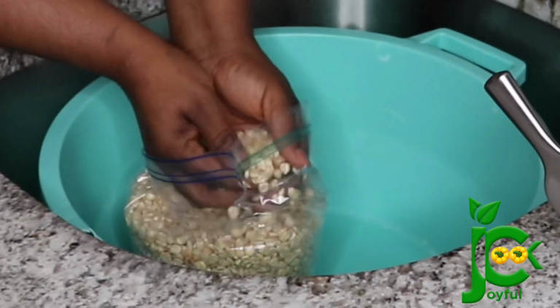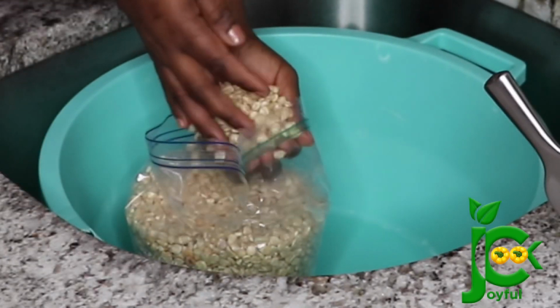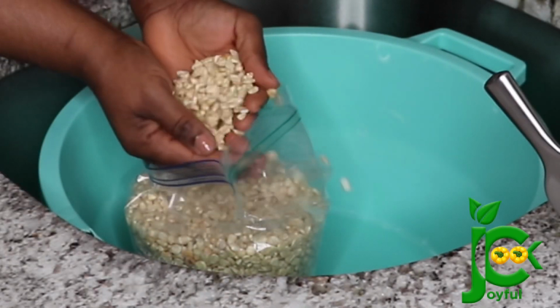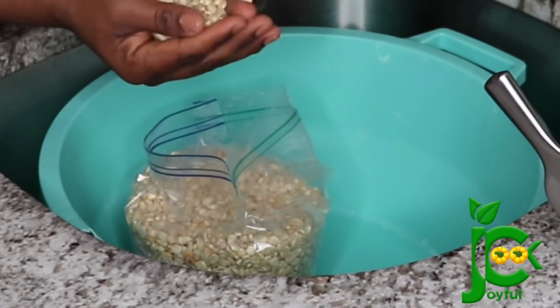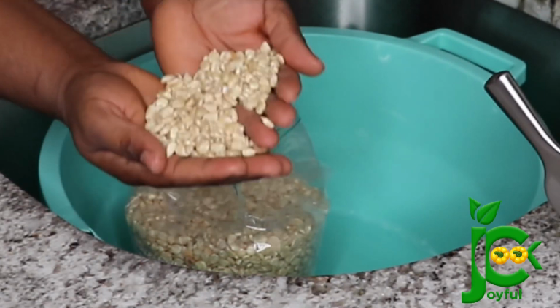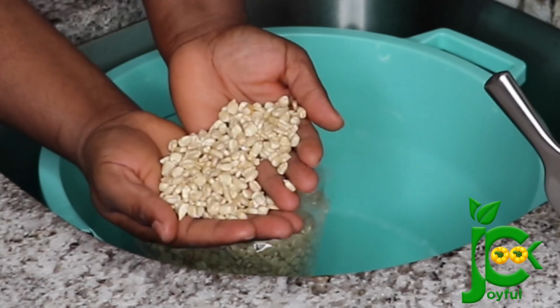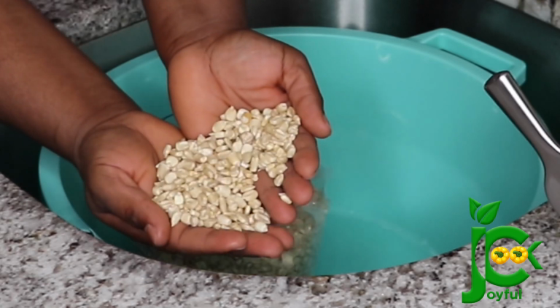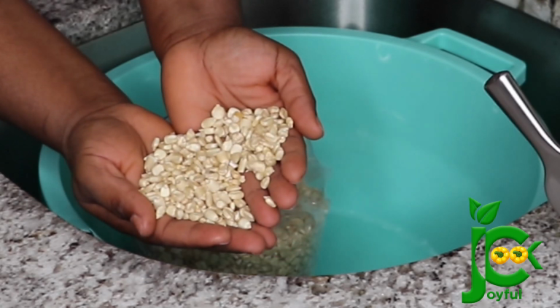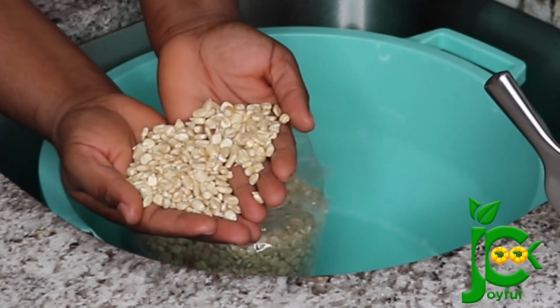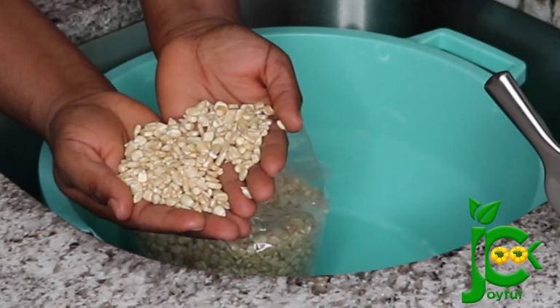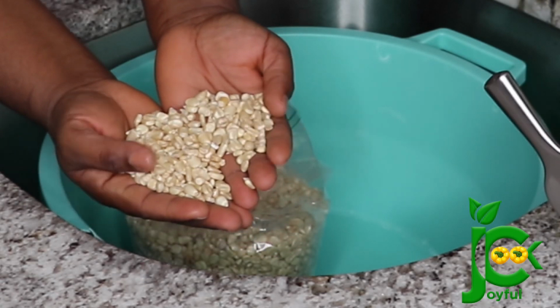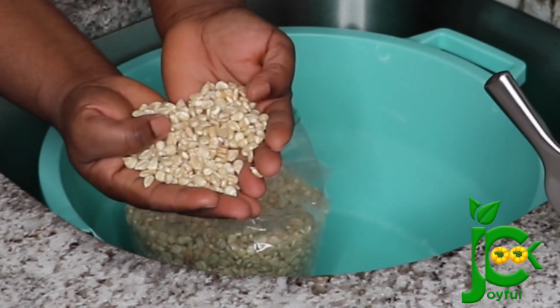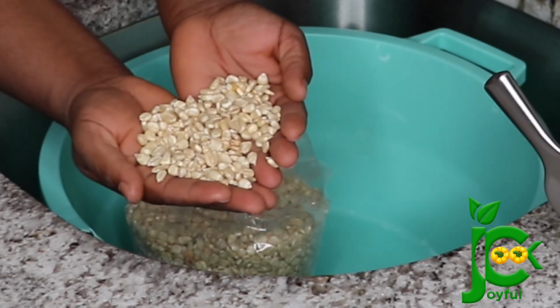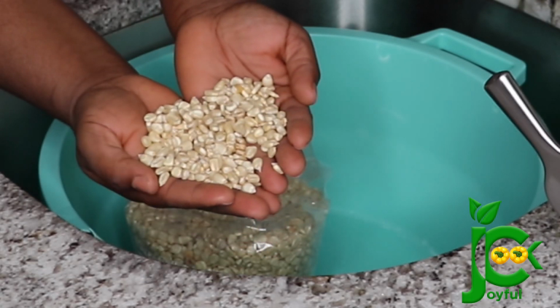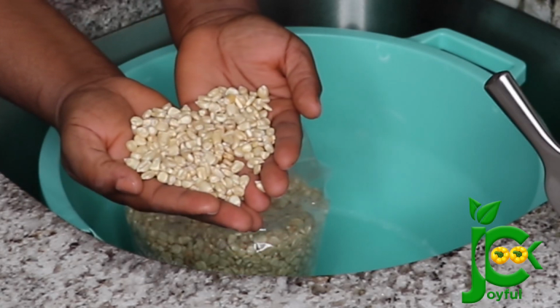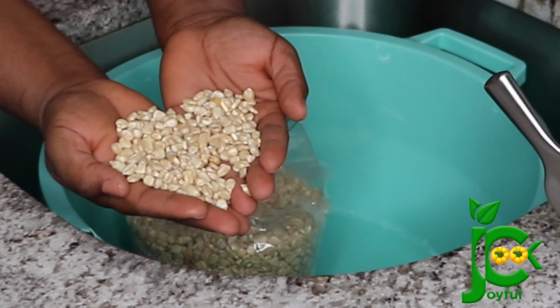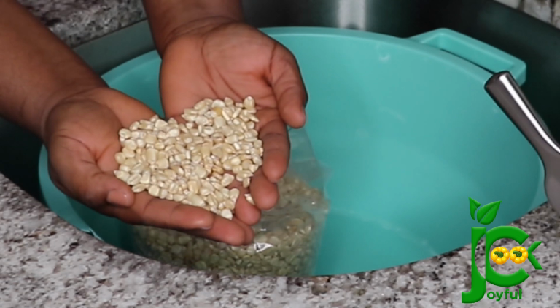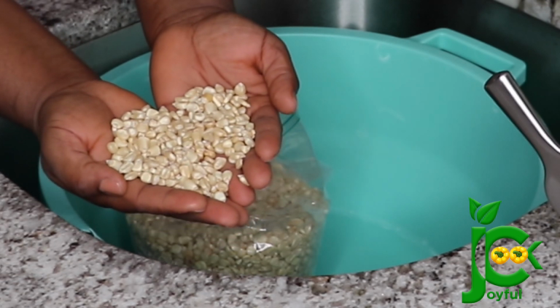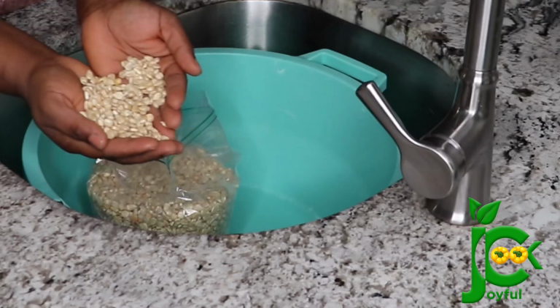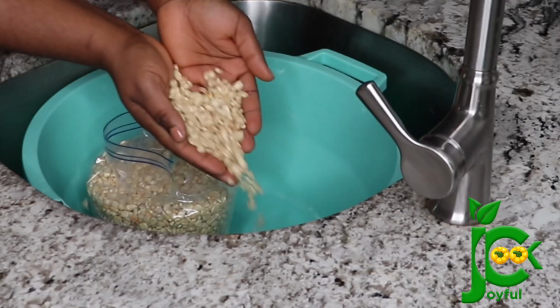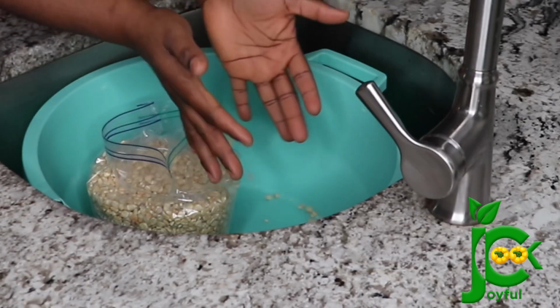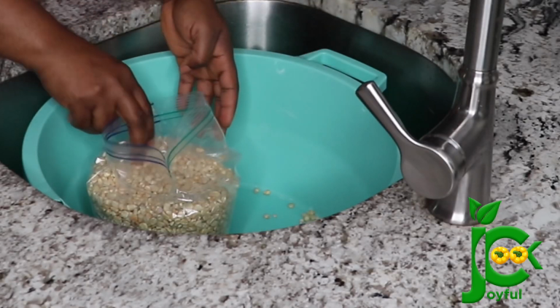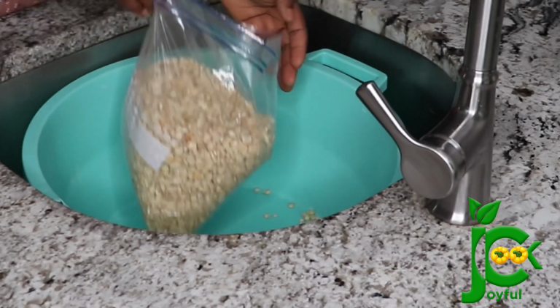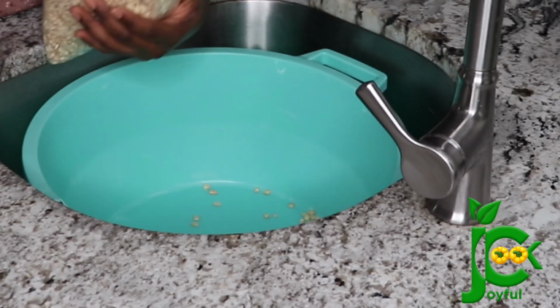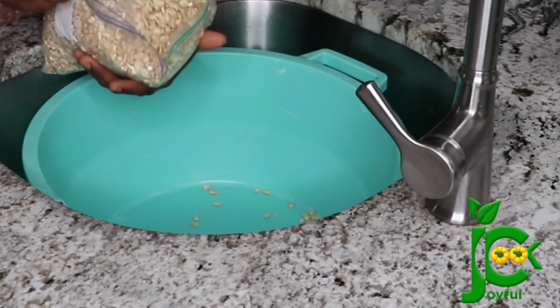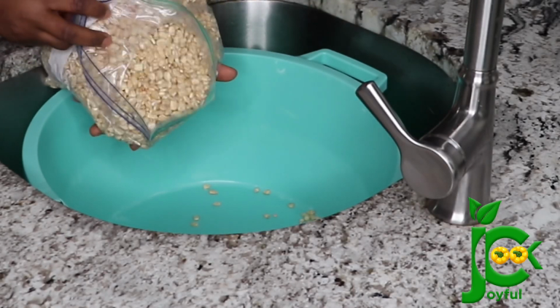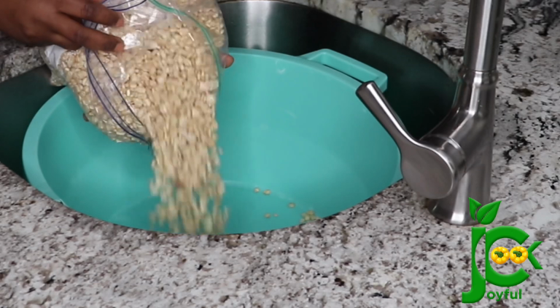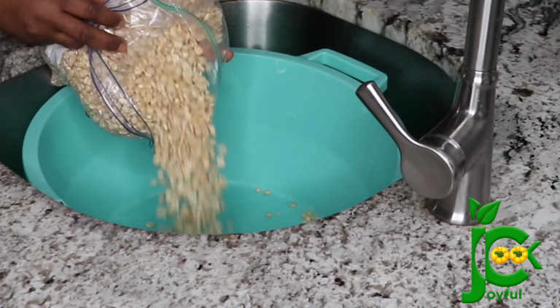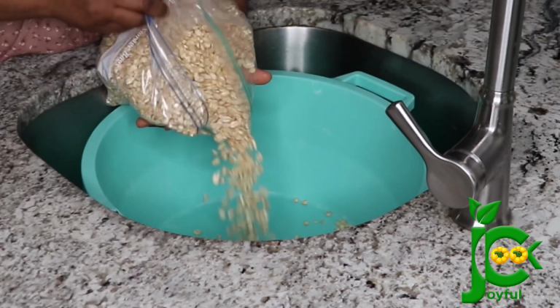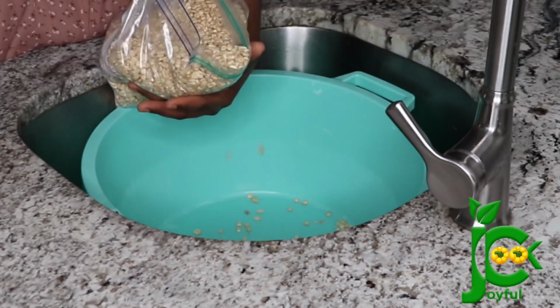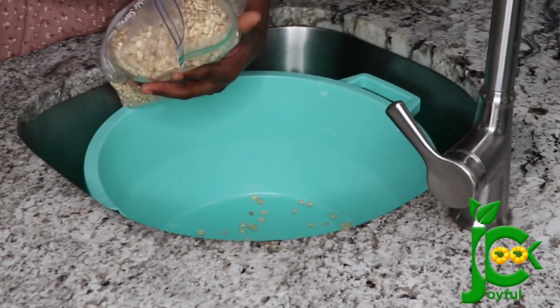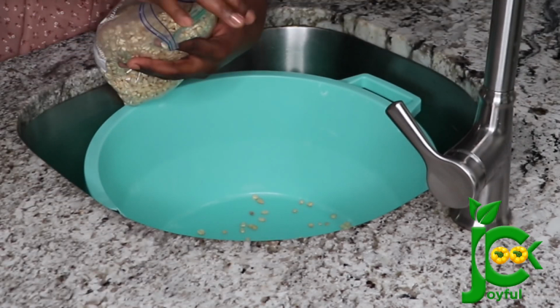Hello everyone, welcome back to my channel. I hope everyone is doing well. Today I share how to make agidi. To make that you're going to need some dry white corn, so I'm going to pour some into a bowl and then wash it with water to get rid of any dirt or dust.